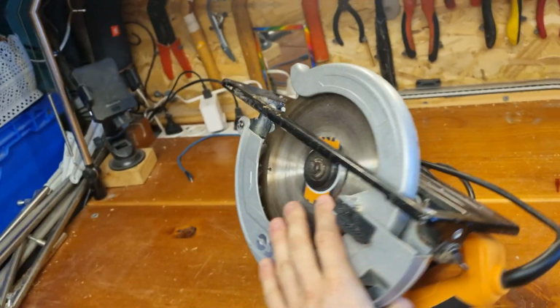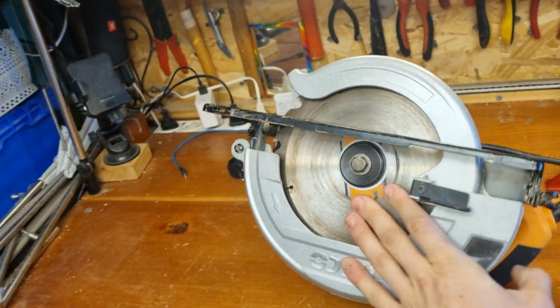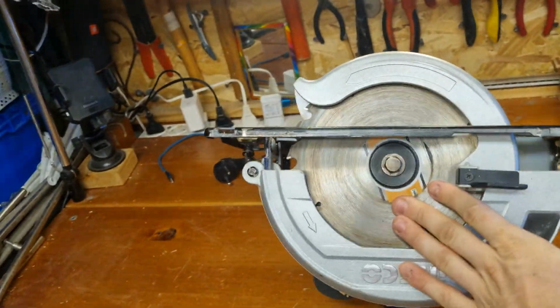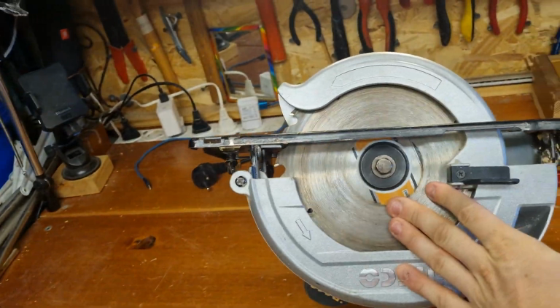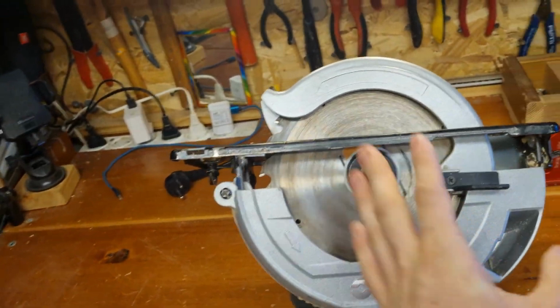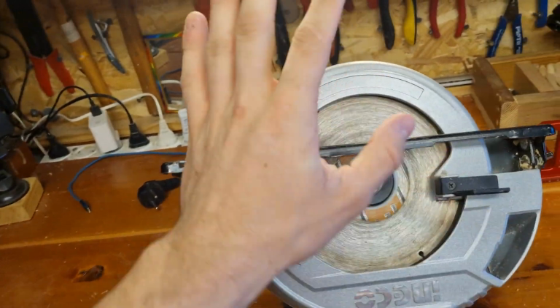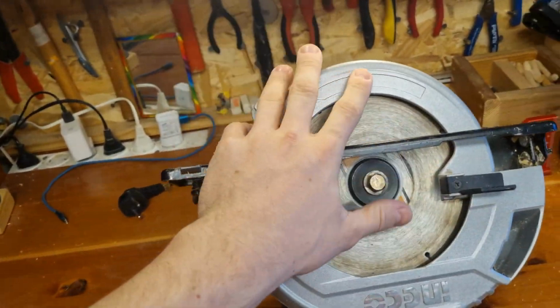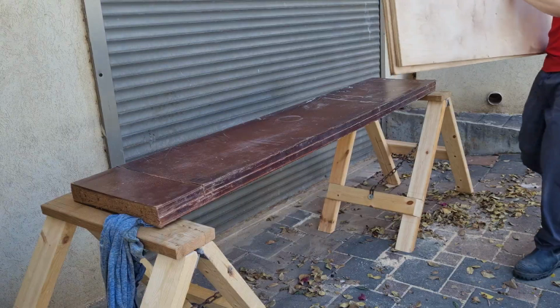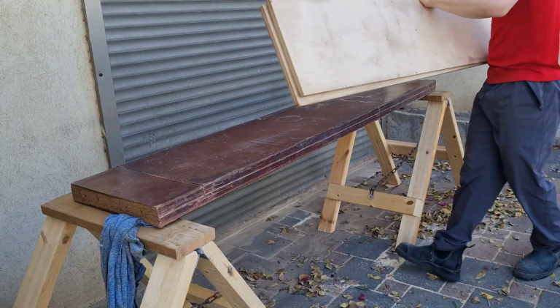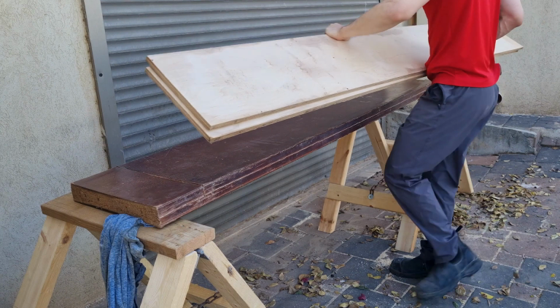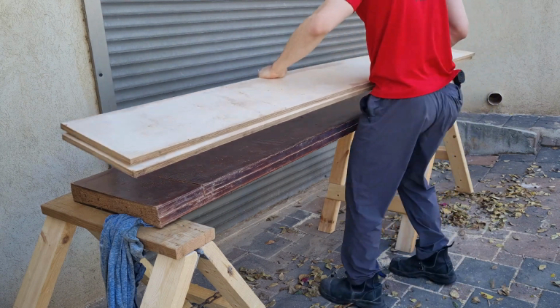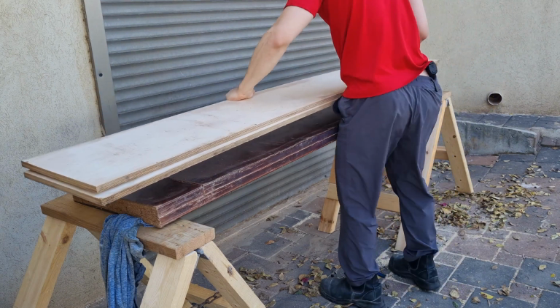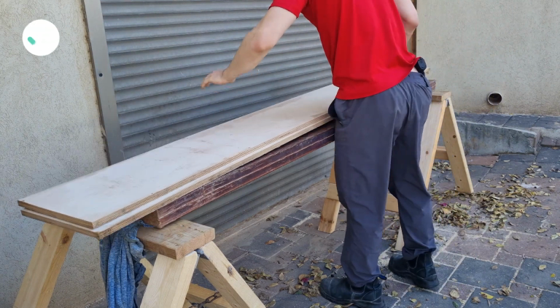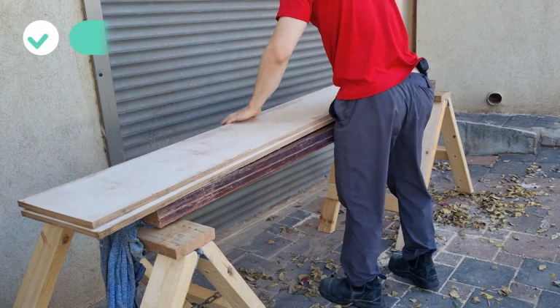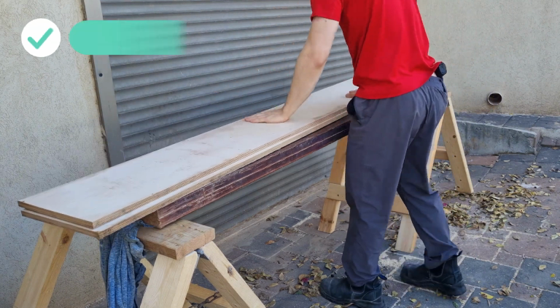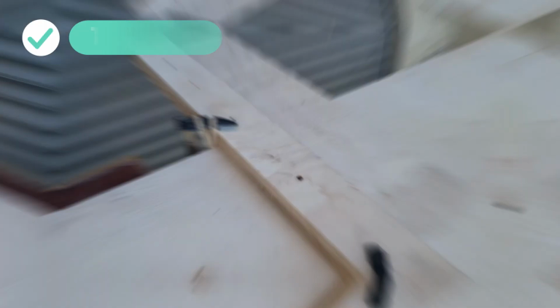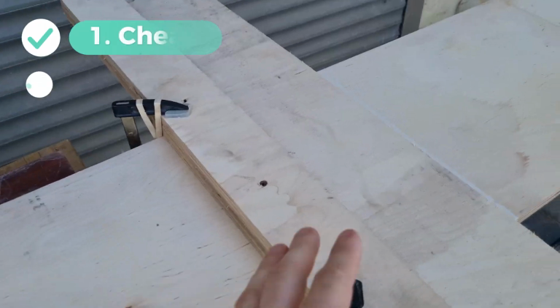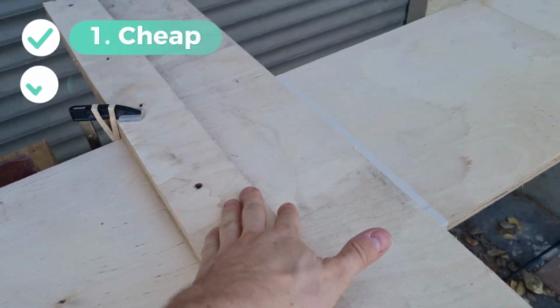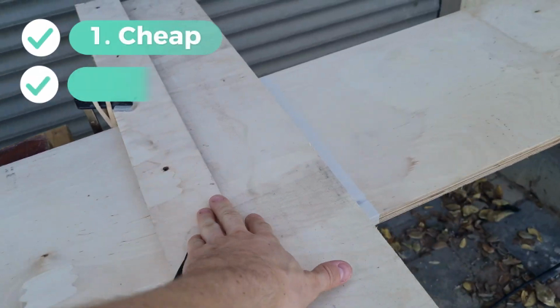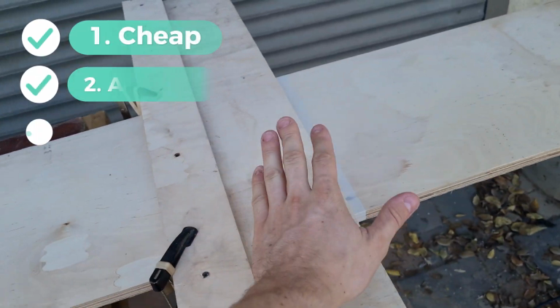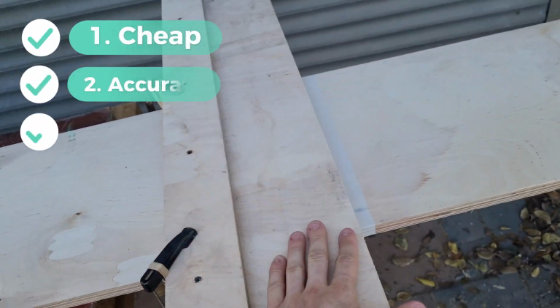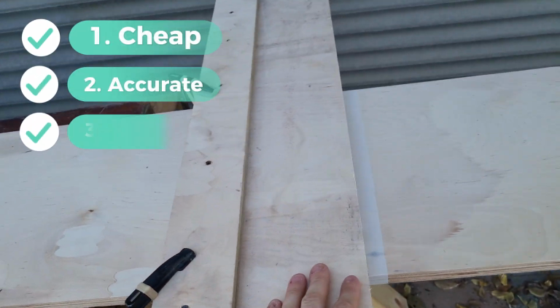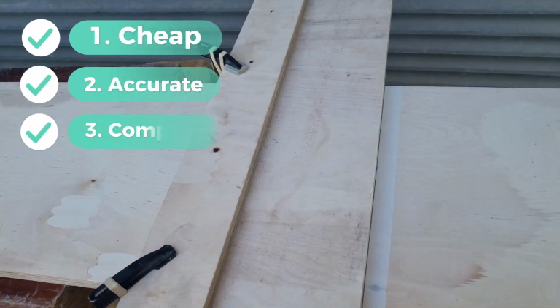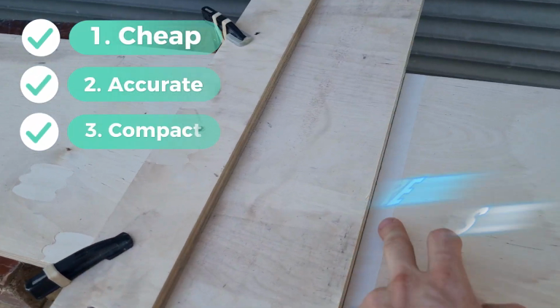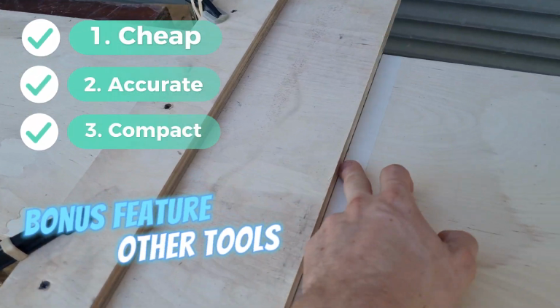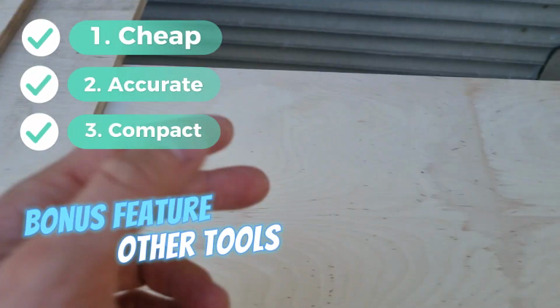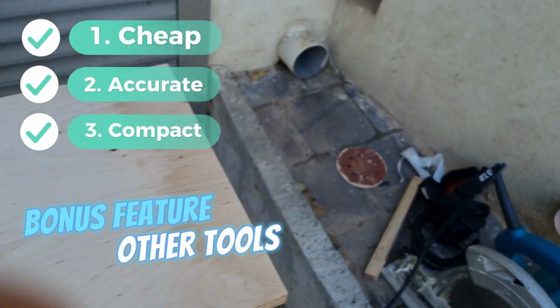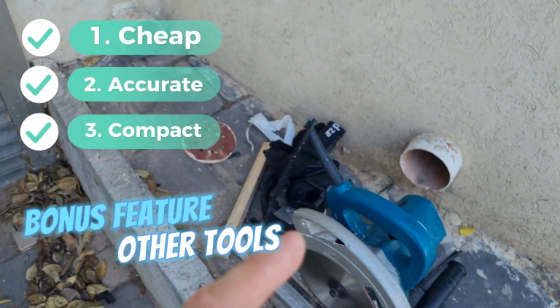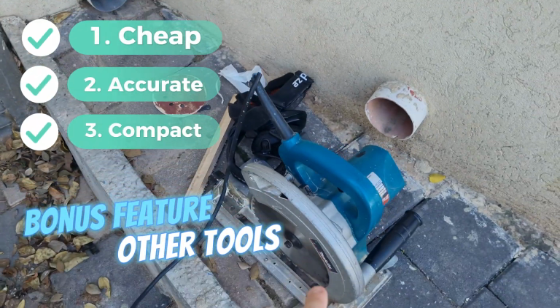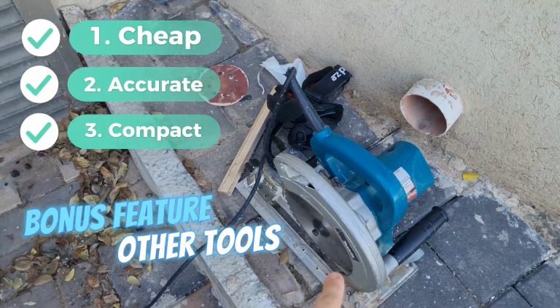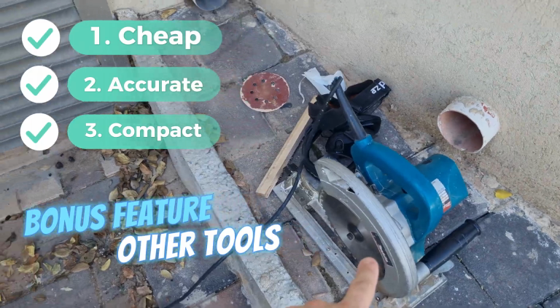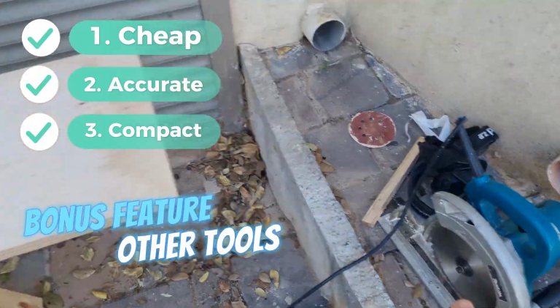This is my cheap circular saw that we're going to use. We have three main objectives: one — cheap; two — accurate; three — compact. Bonus feature: it can be used with other tools like a router.